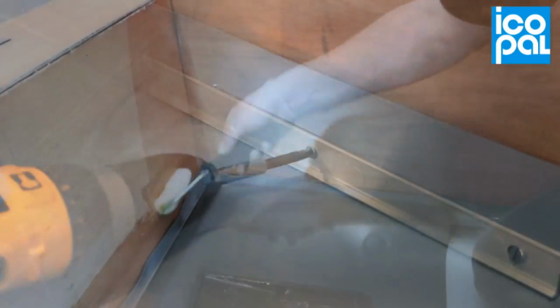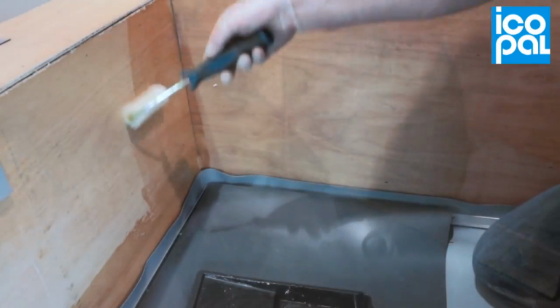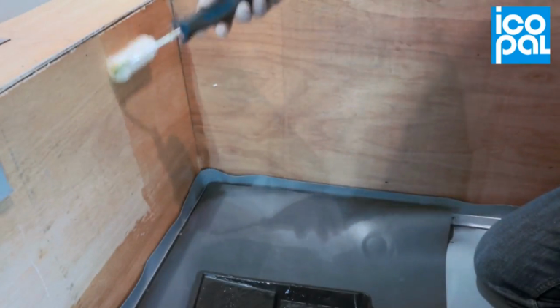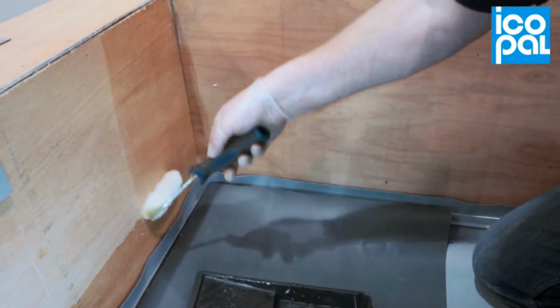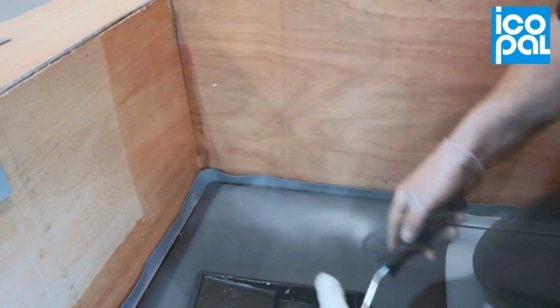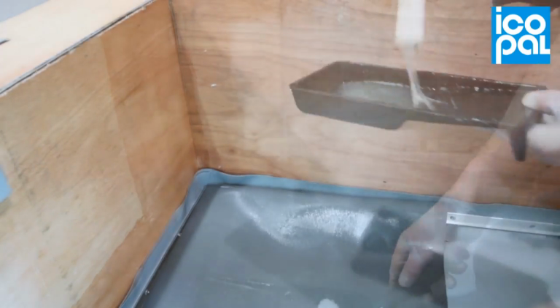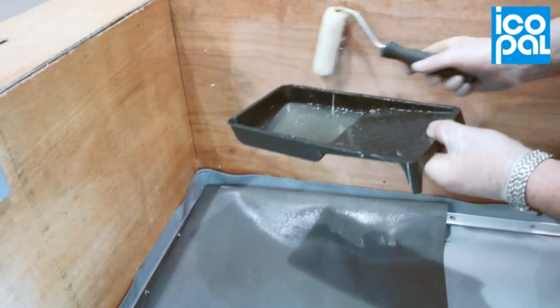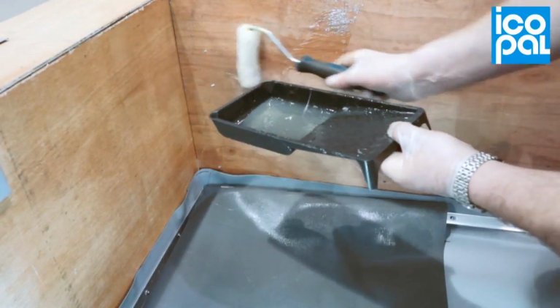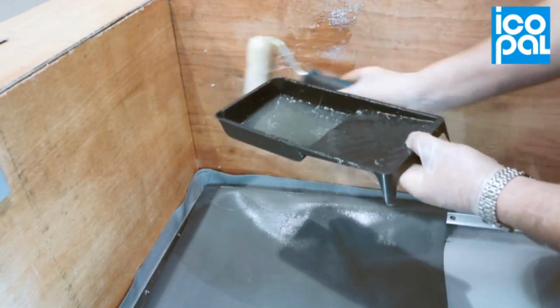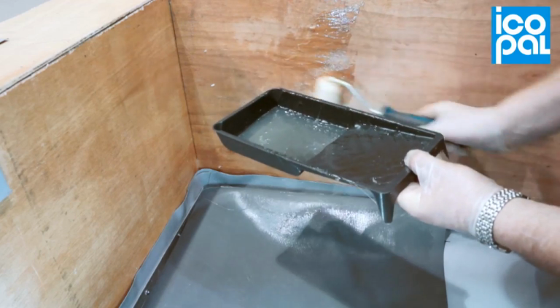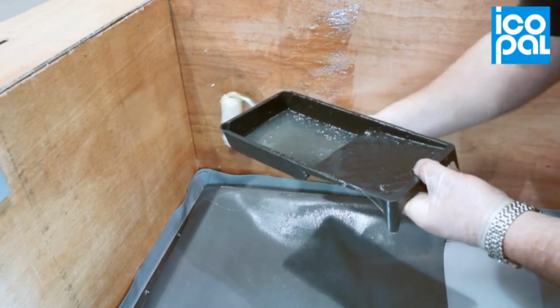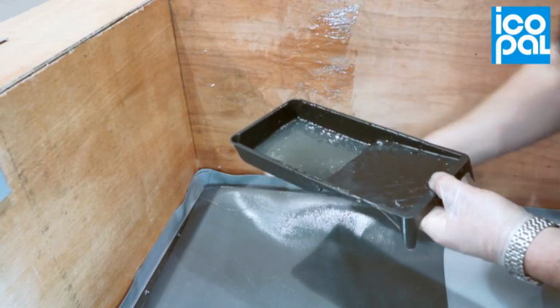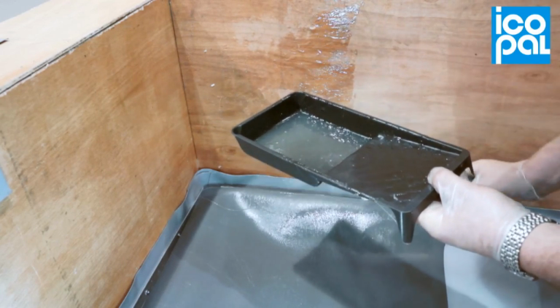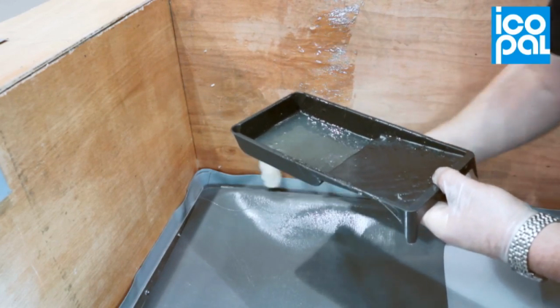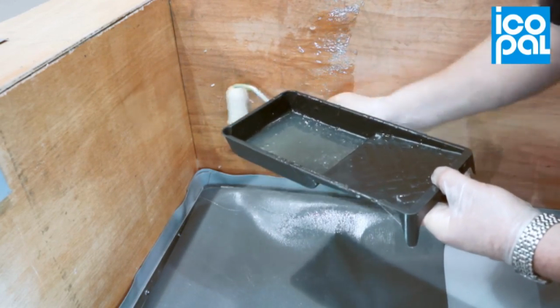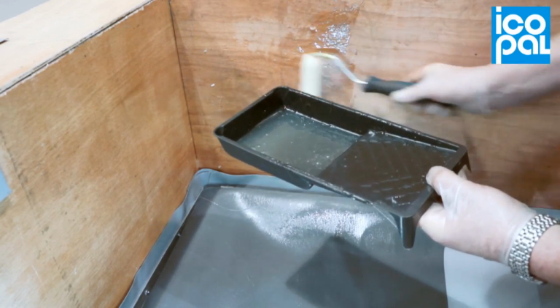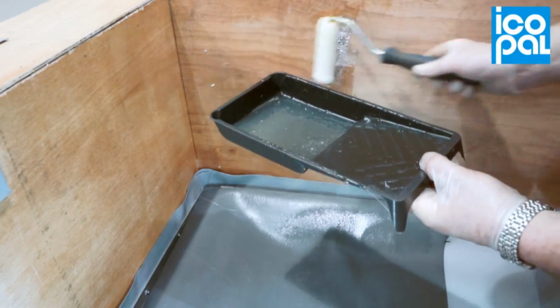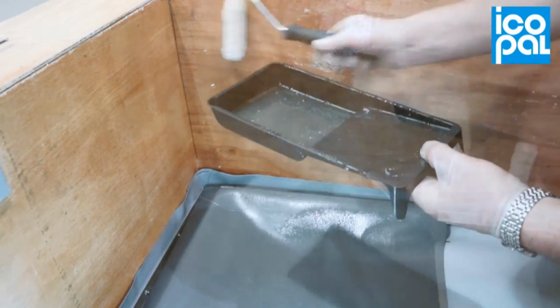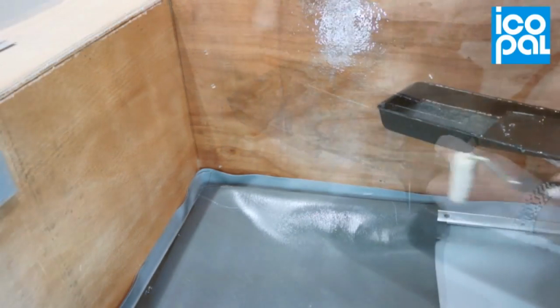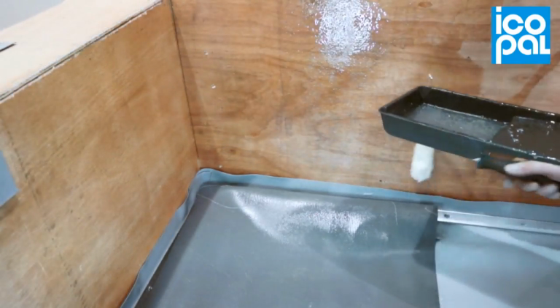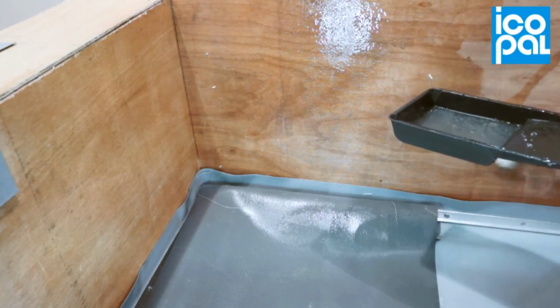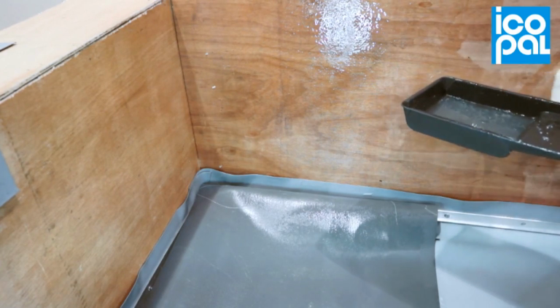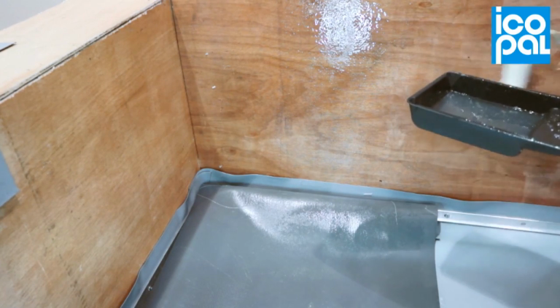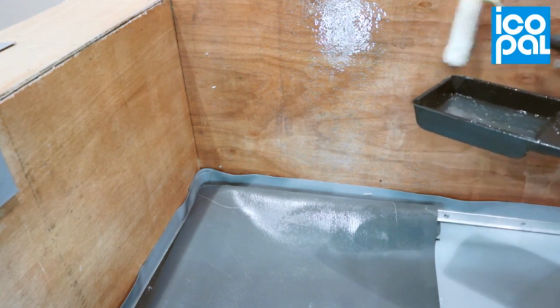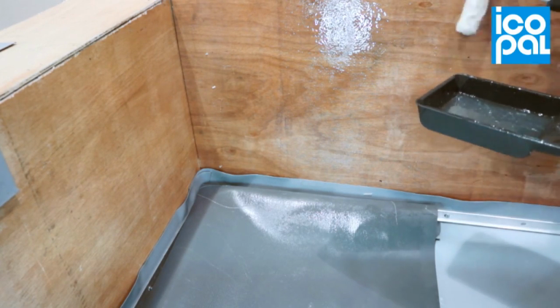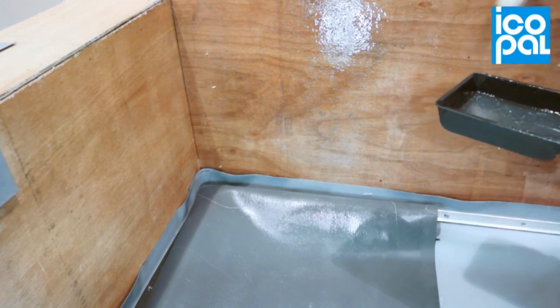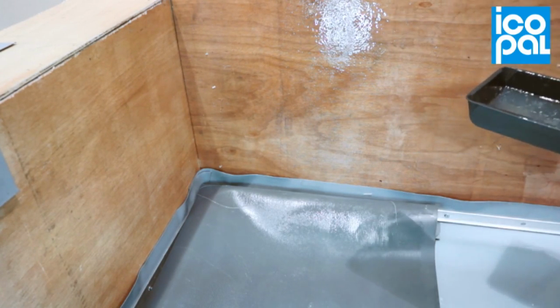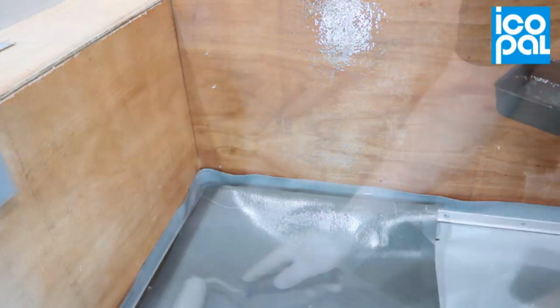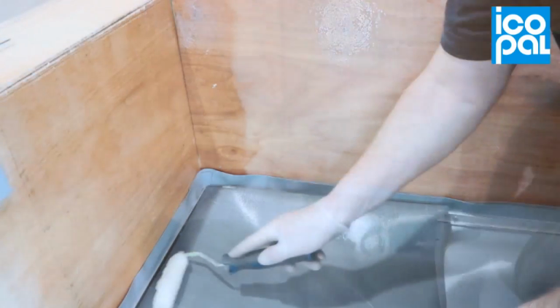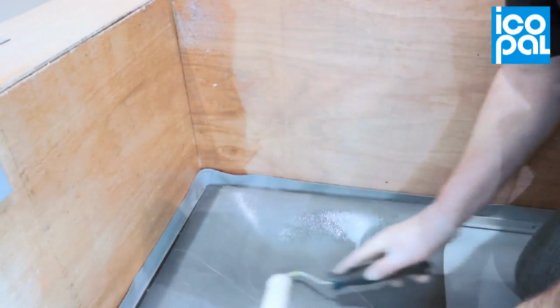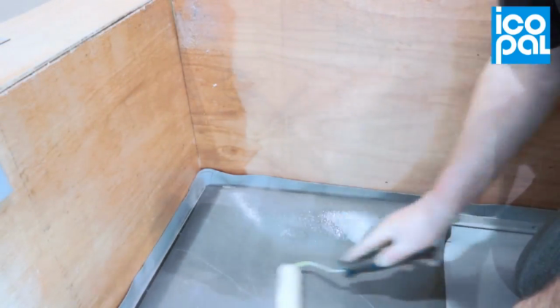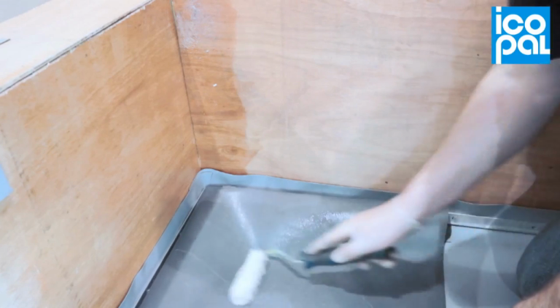Apply monoplan contact adhesive to the upstand and to the back of the pre-cut monoplan FM membrane at the recommended coverage rate. Leave to dry for approximately 20 to 30 minutes until the surfaces are dry to touch.